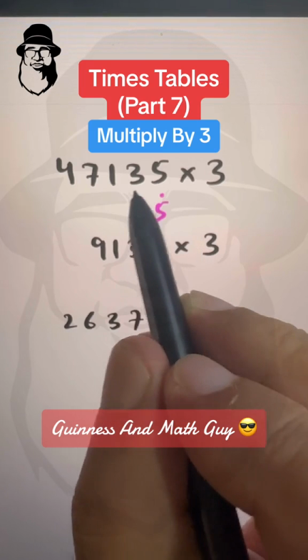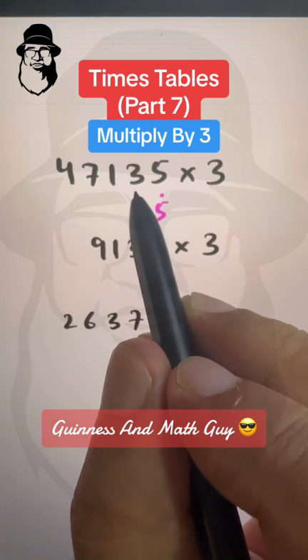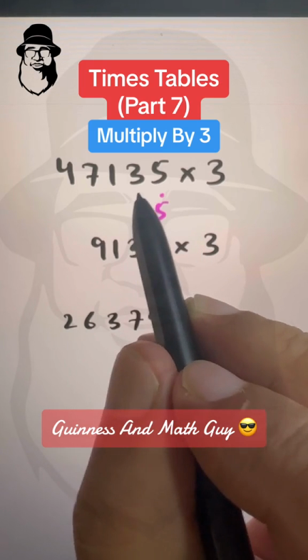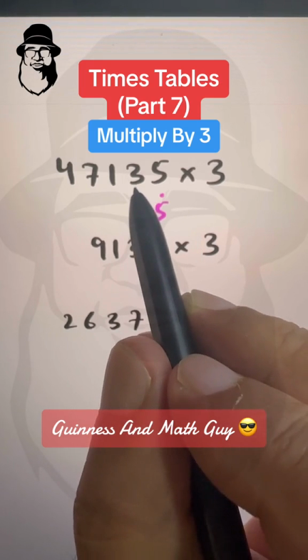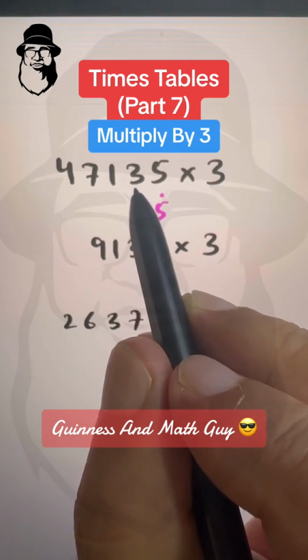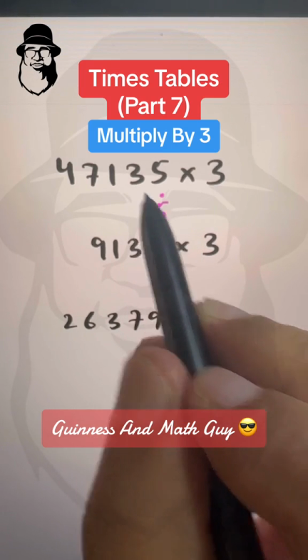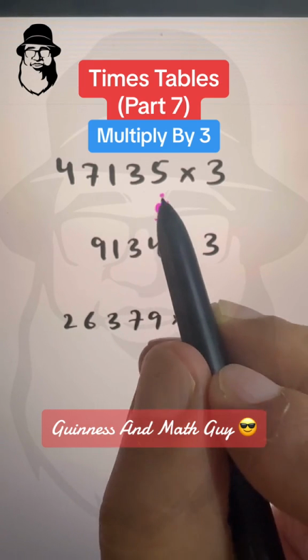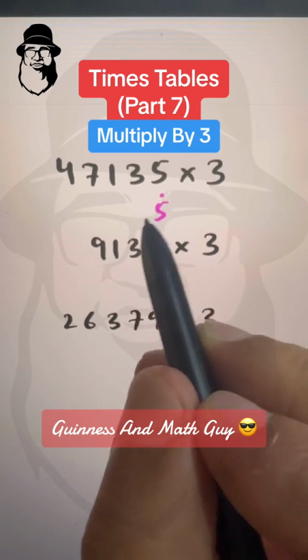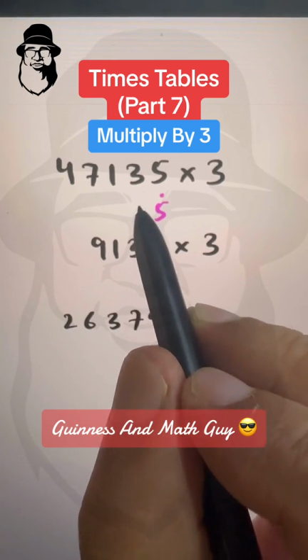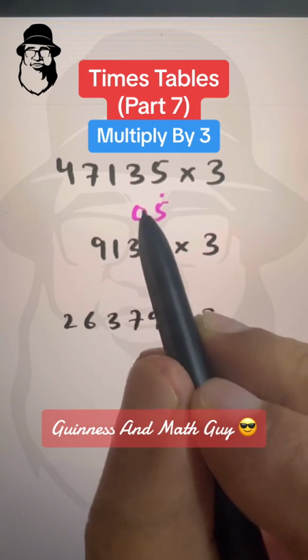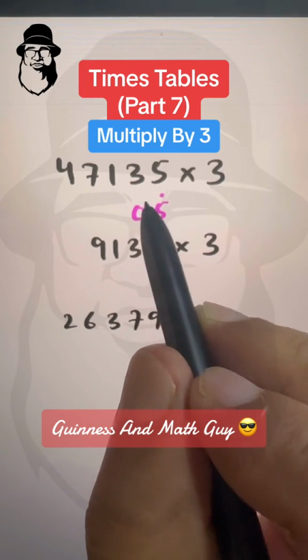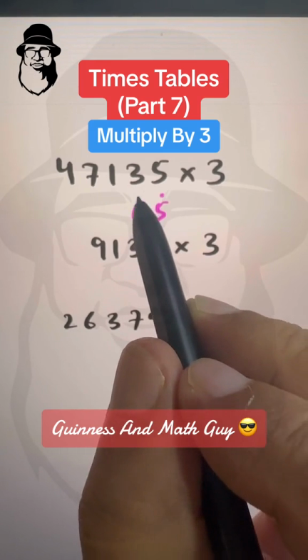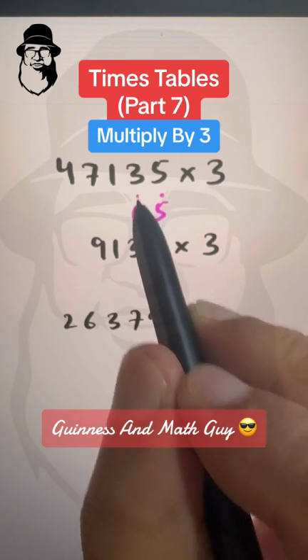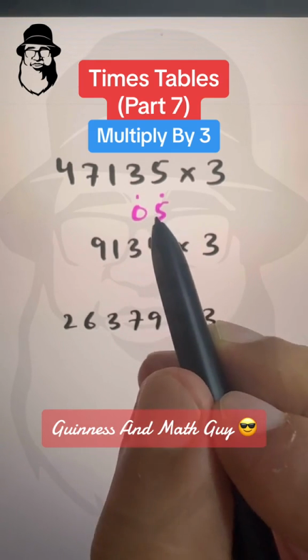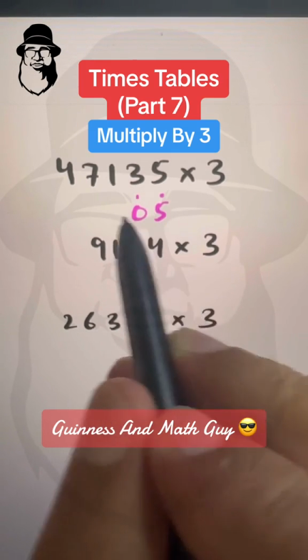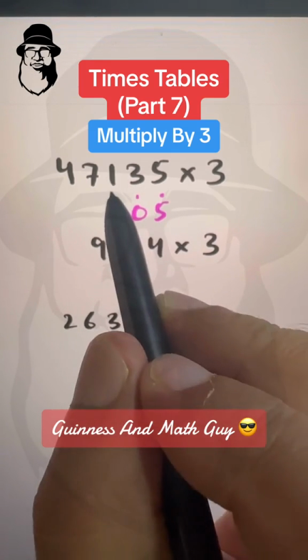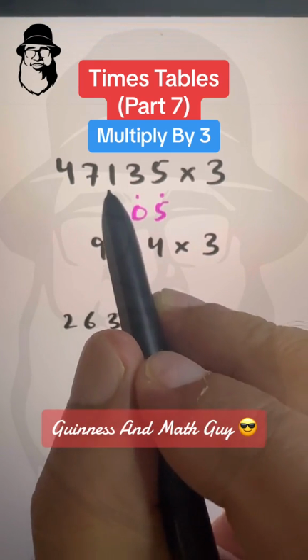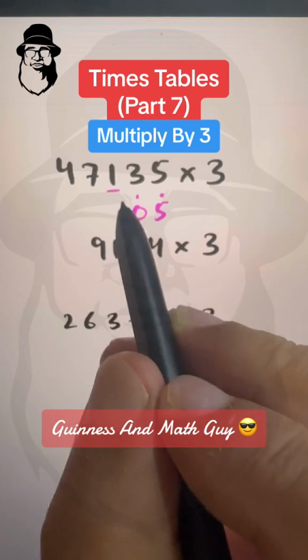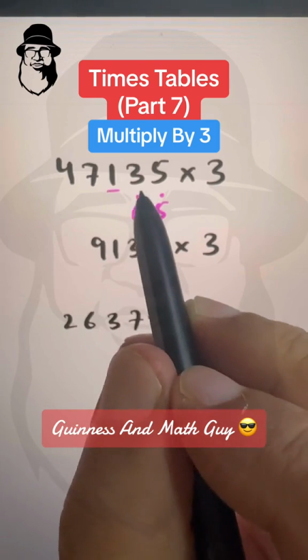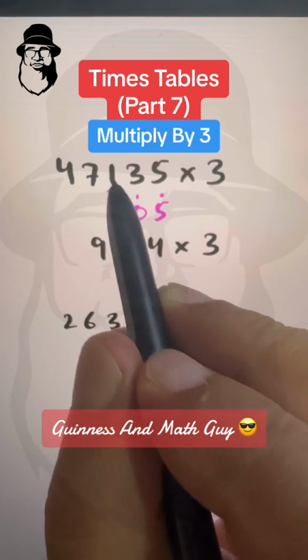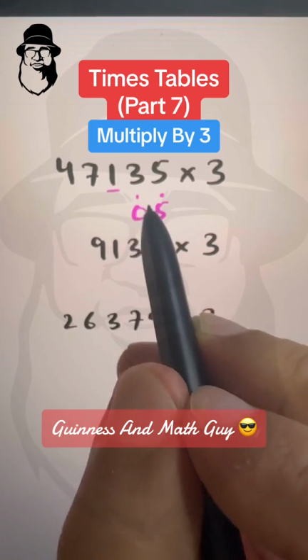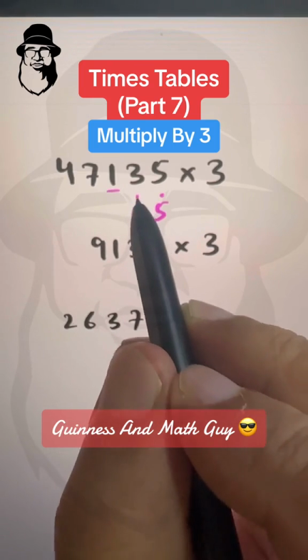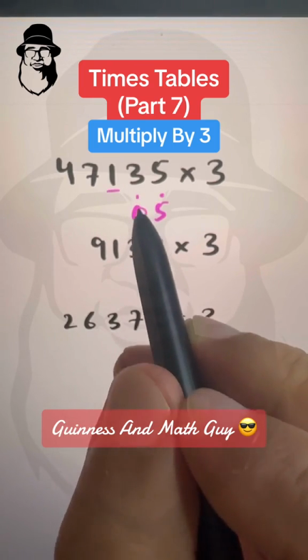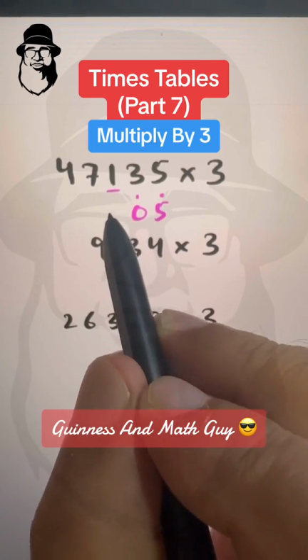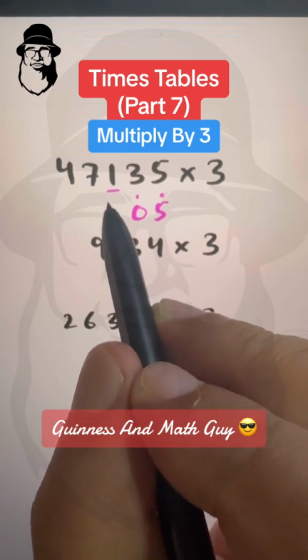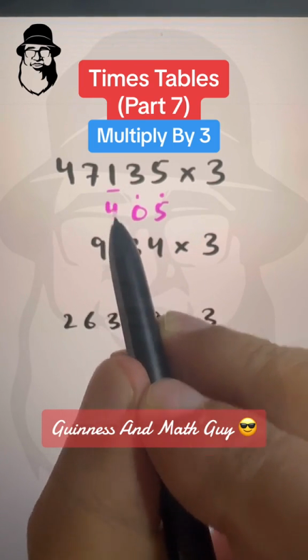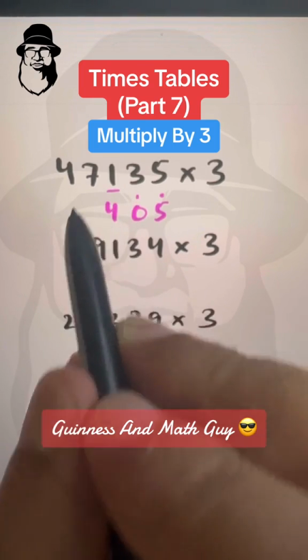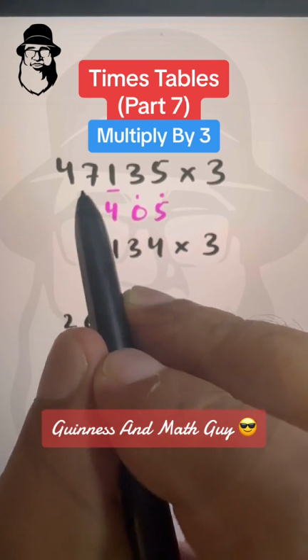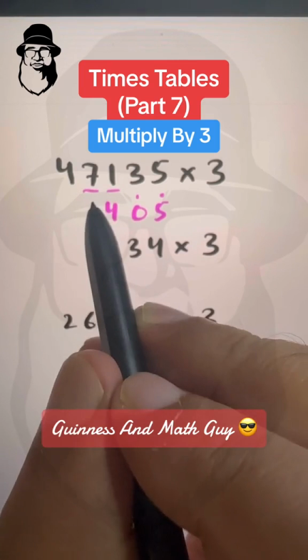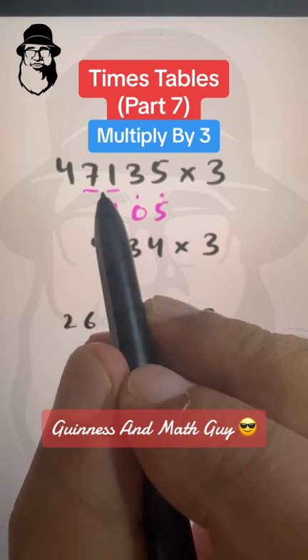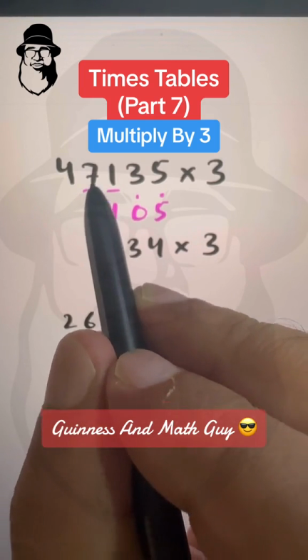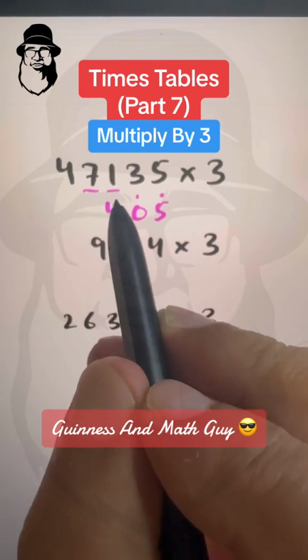Double of 3 is 6 plus the same 3 is 9, plus this dot will make it 10. So we will write 10 like this. Double of 1 is 2 plus 1 is 3, plus this dot will make it 4. Double of 7 is 14 plus 7 is 21.